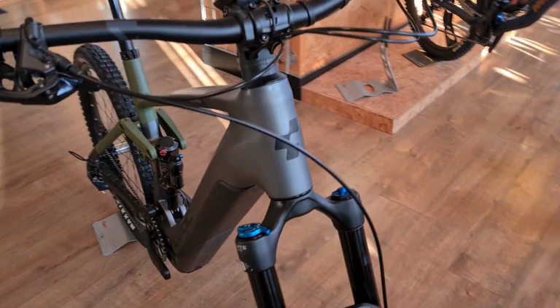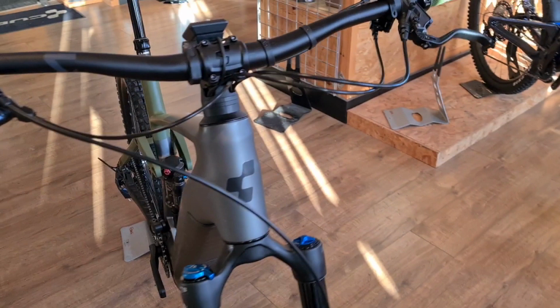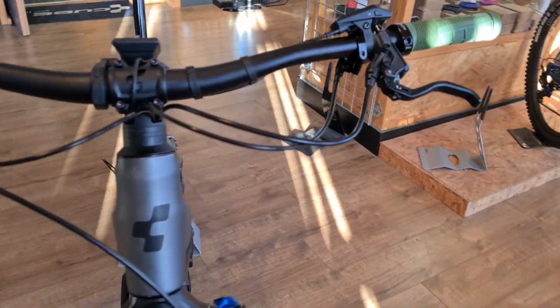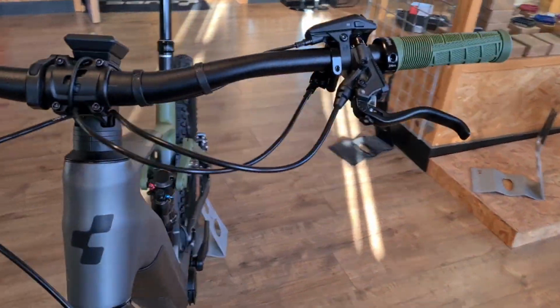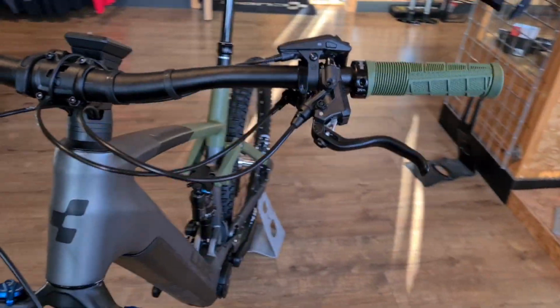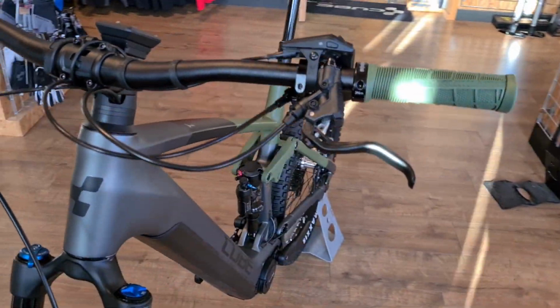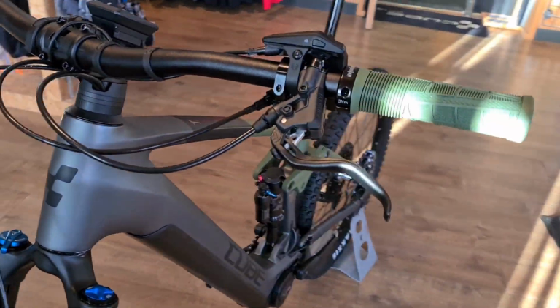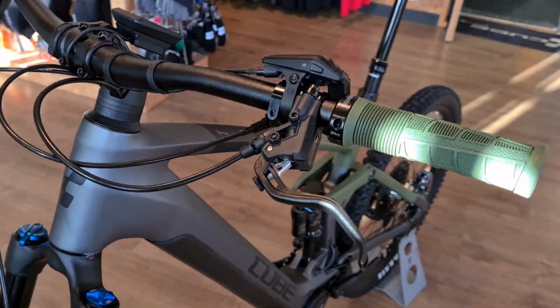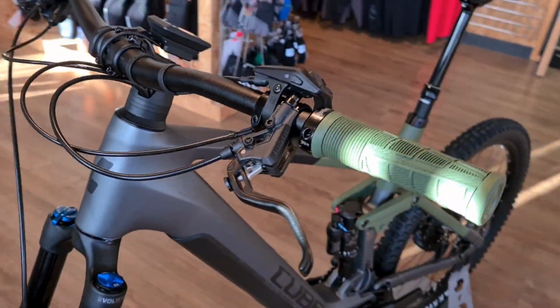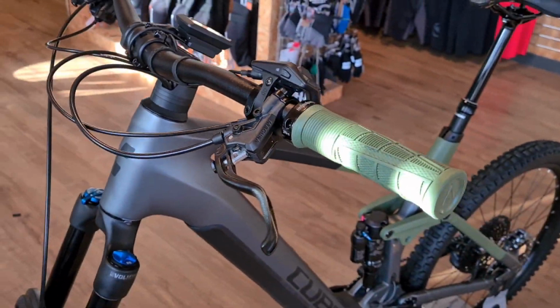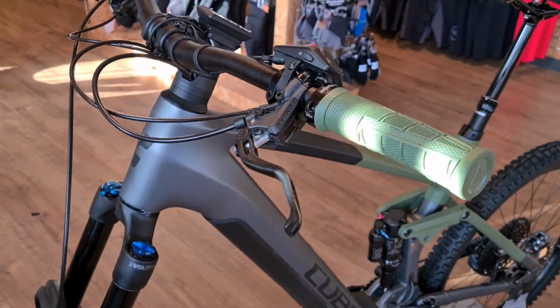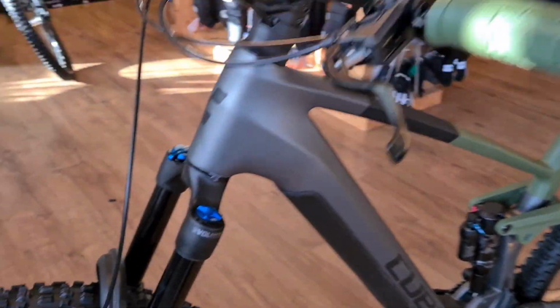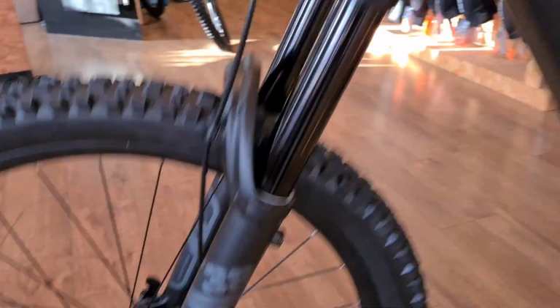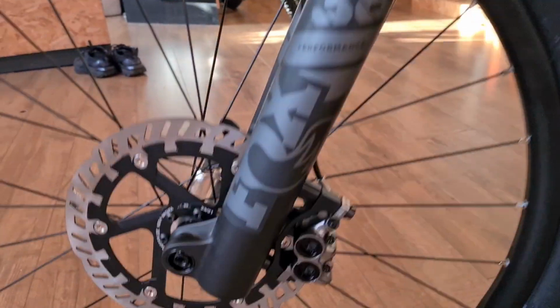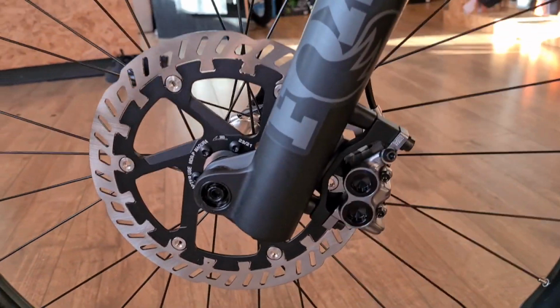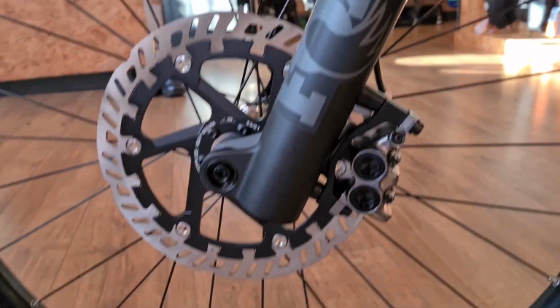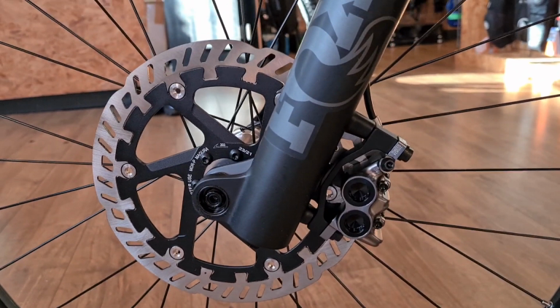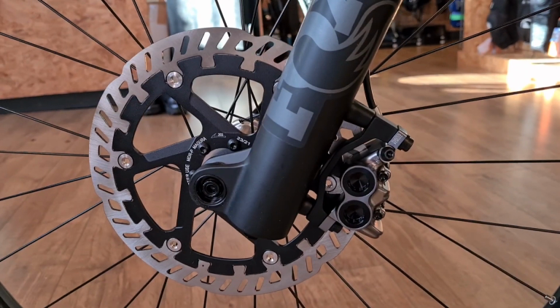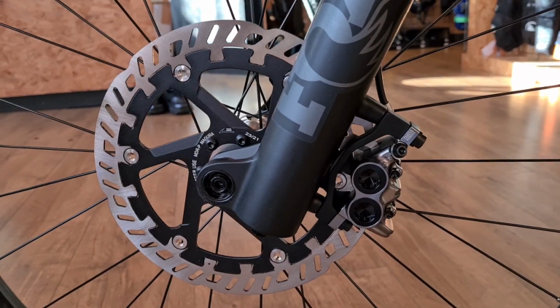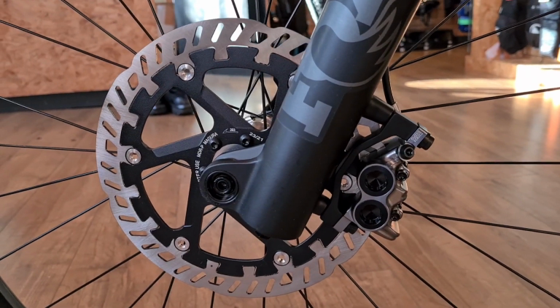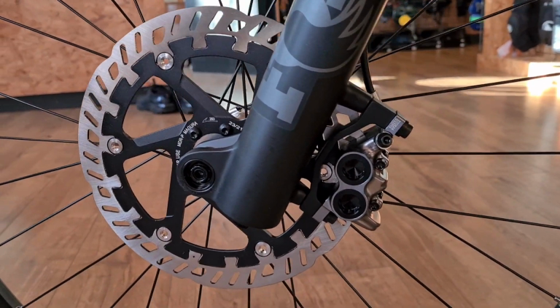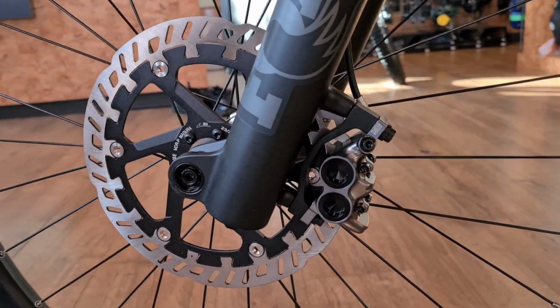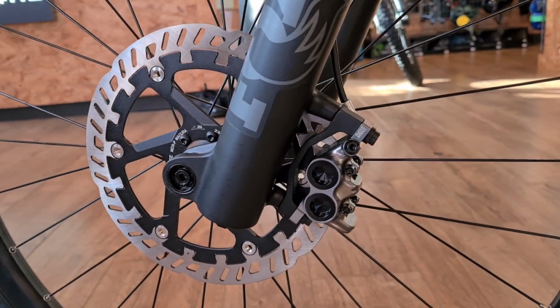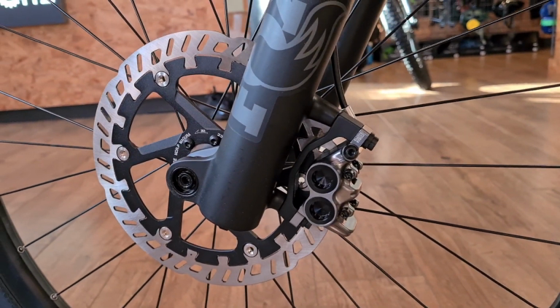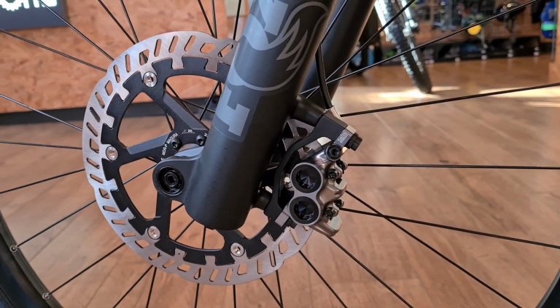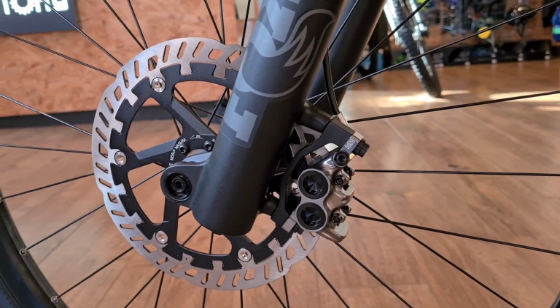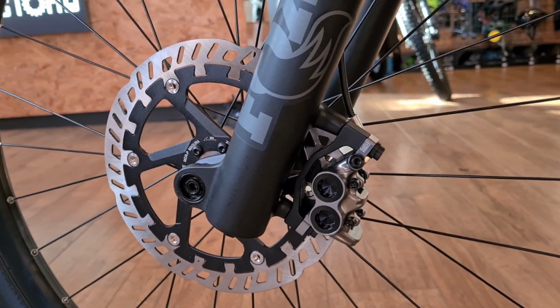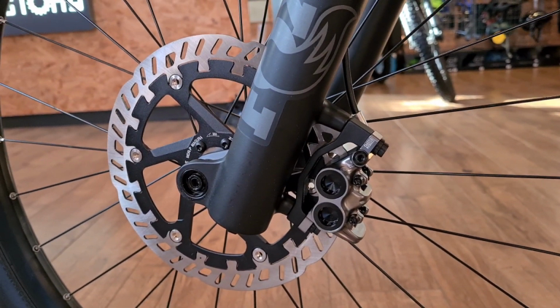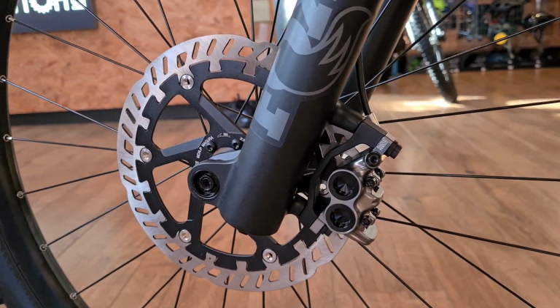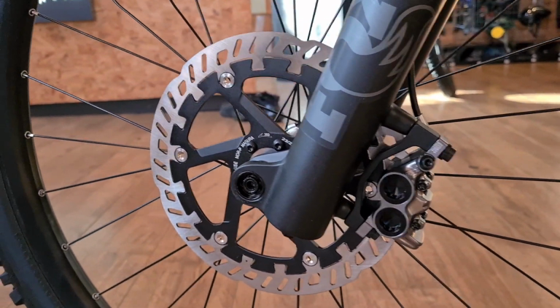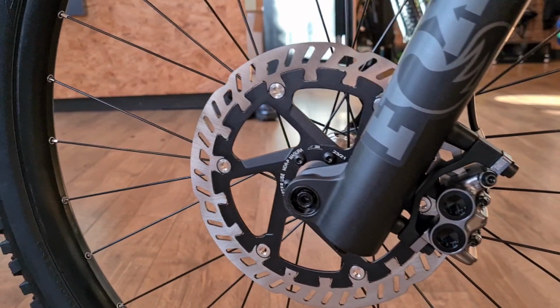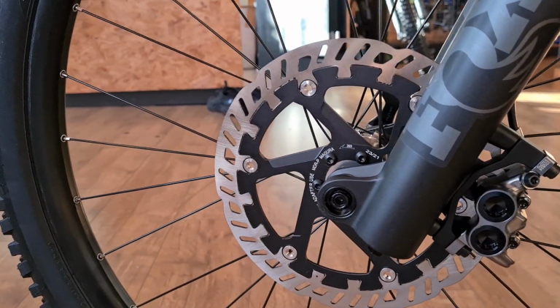Brakes are Magura MT7 with their nice floating rotors — super powerful brakes, could stop a train.